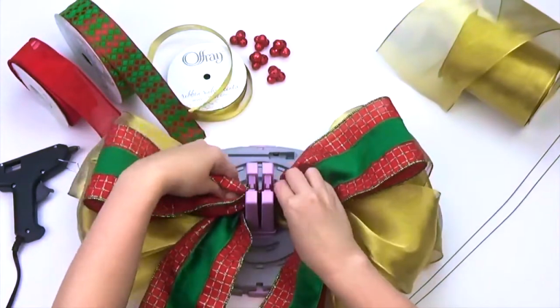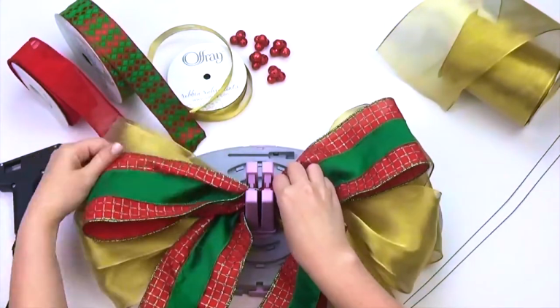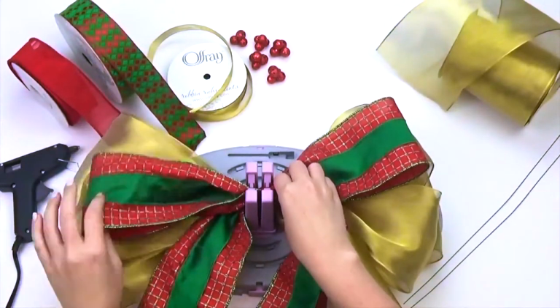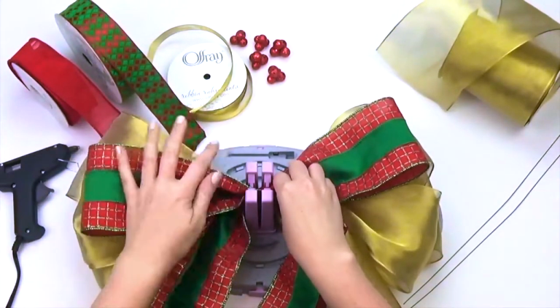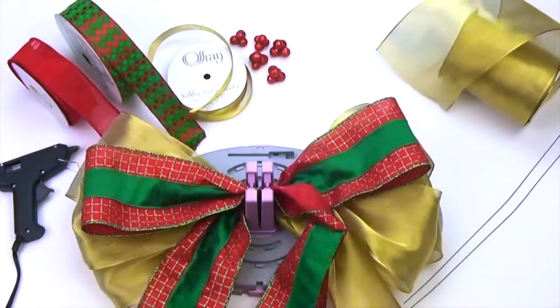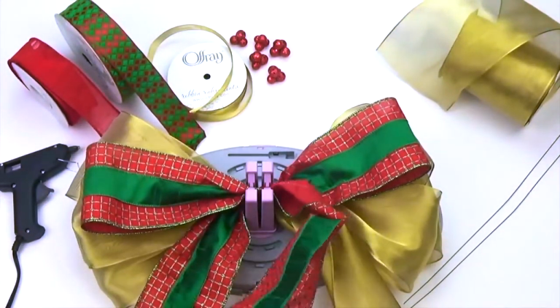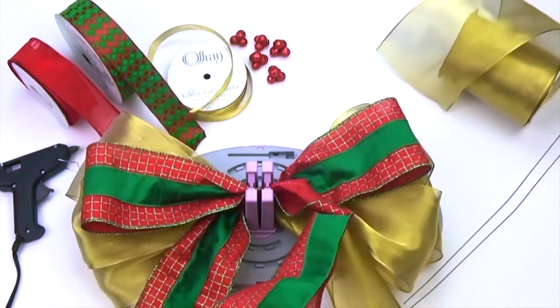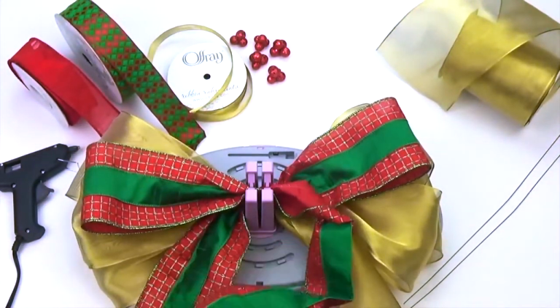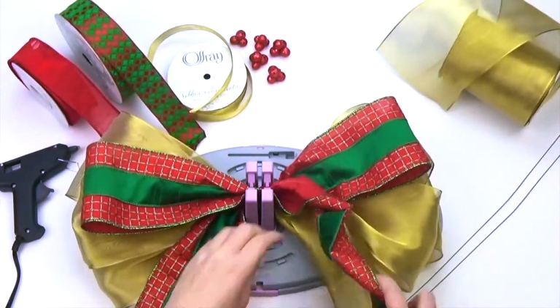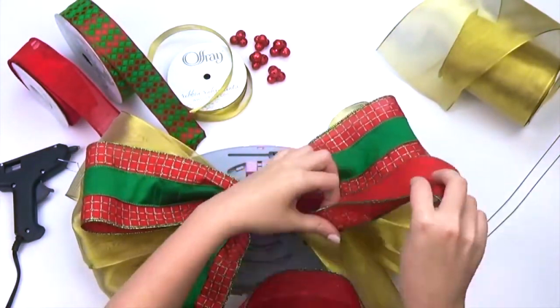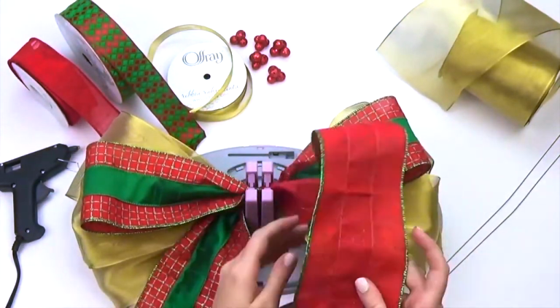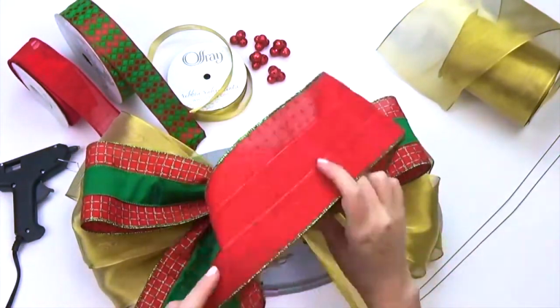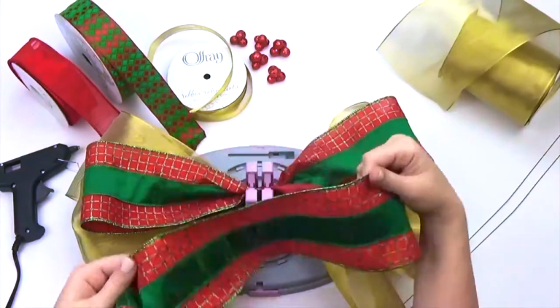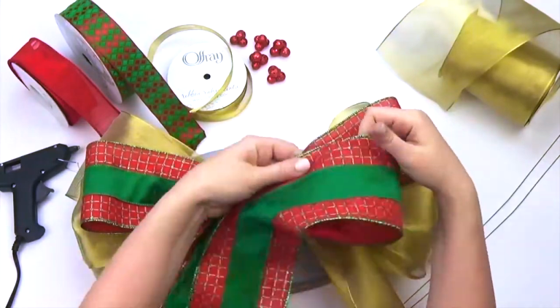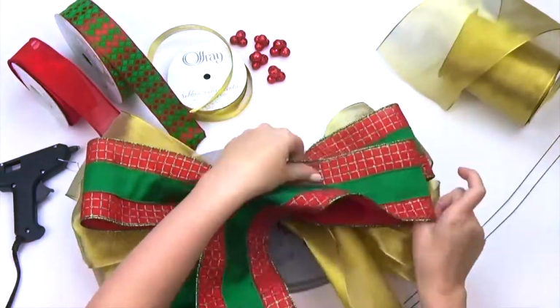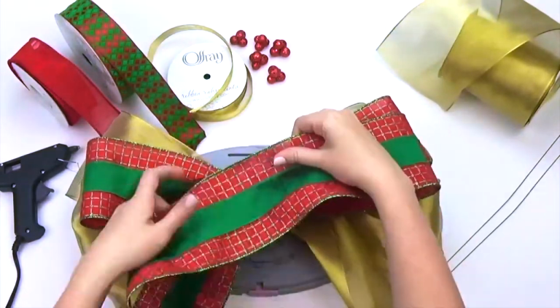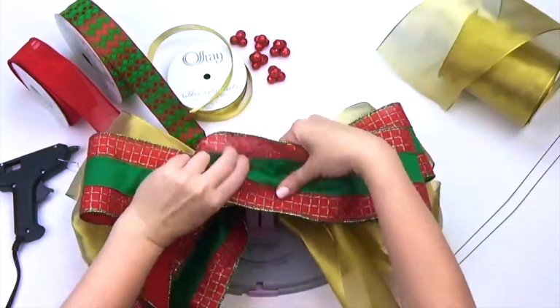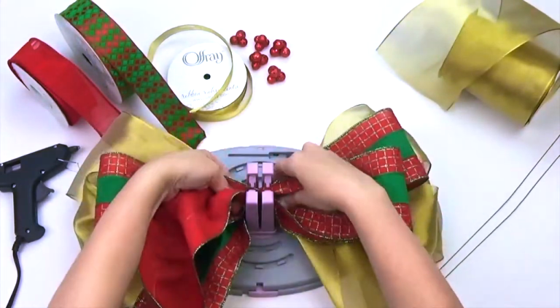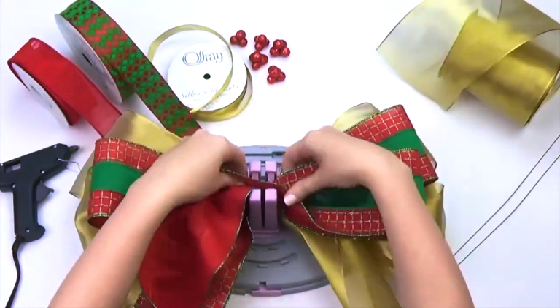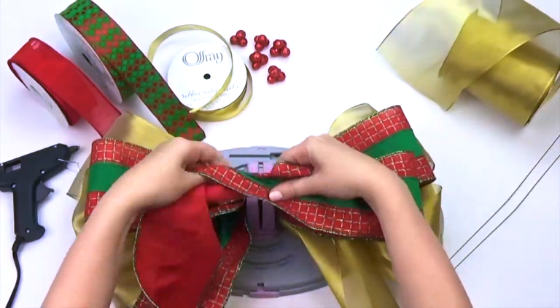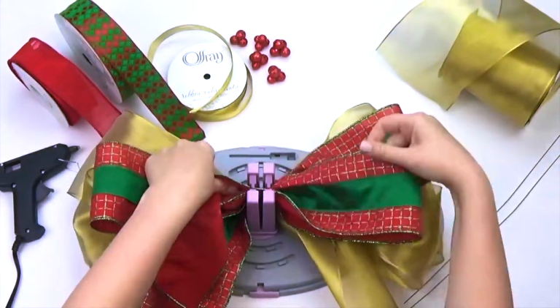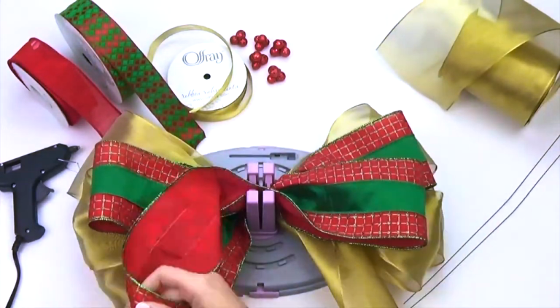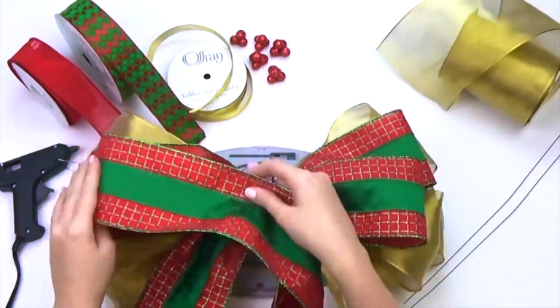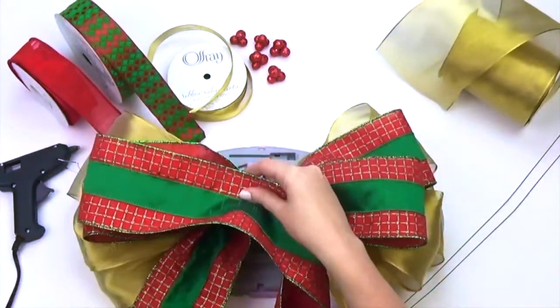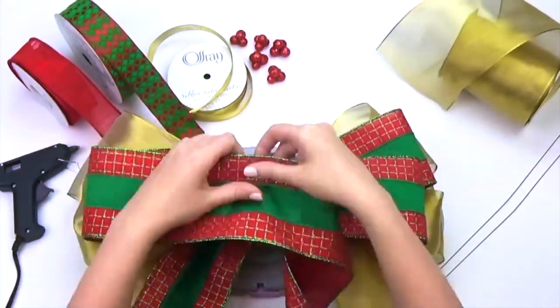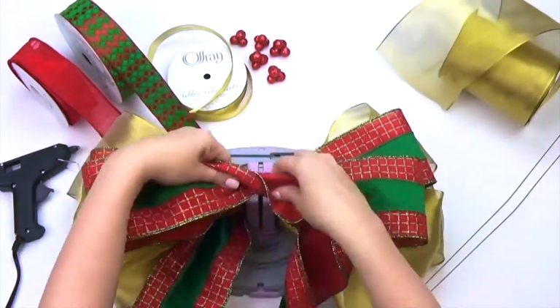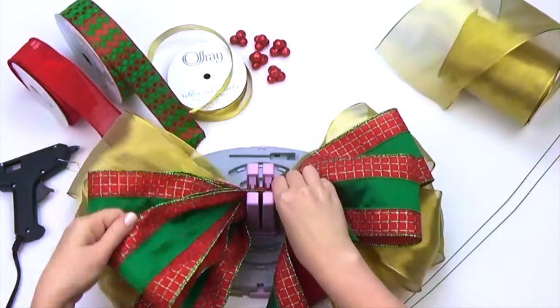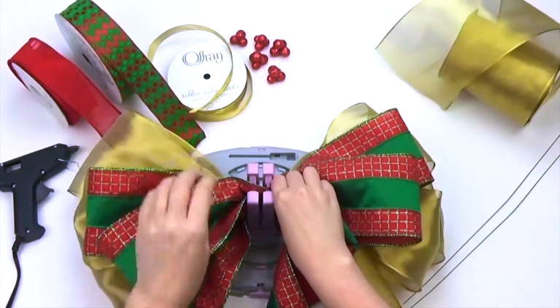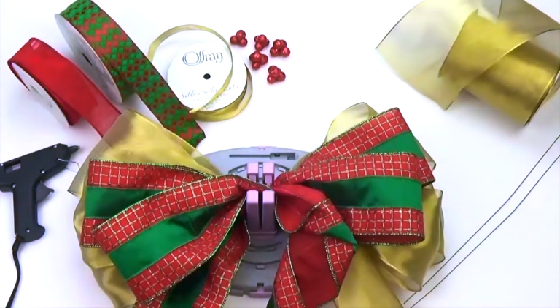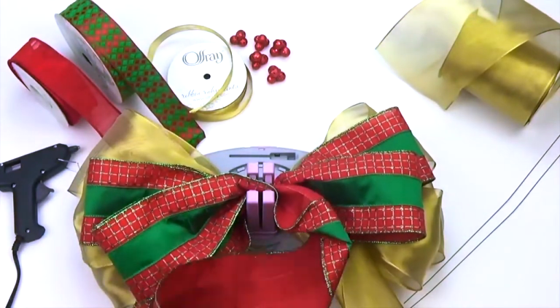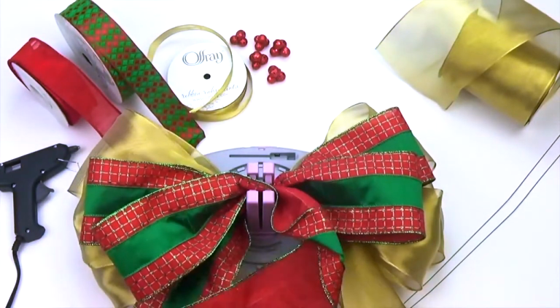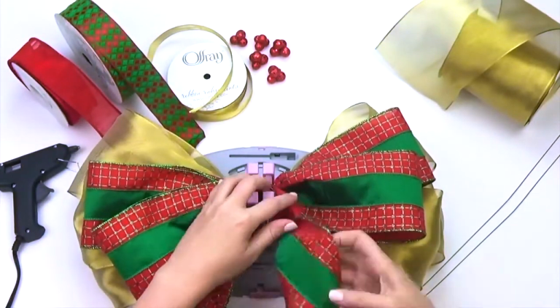Here's a quick tip: if your tree is going to be viewed on all sides, then I would make two large tree toppers and secure both so that the bows are facing outwards. This way, the tree topper can be viewed from all sides.